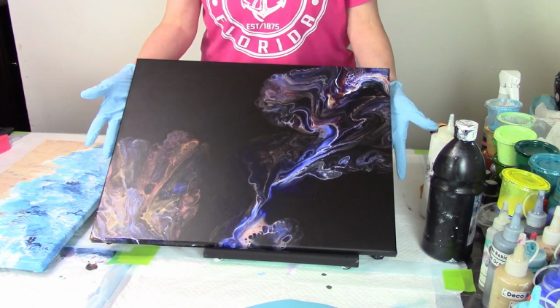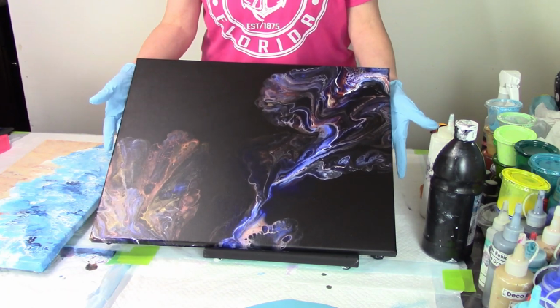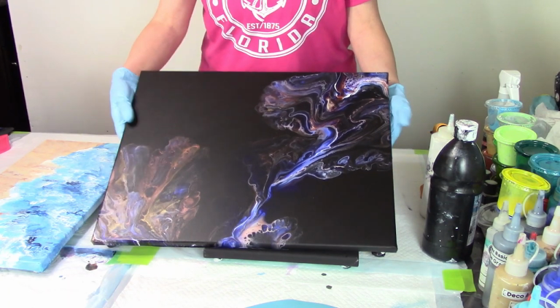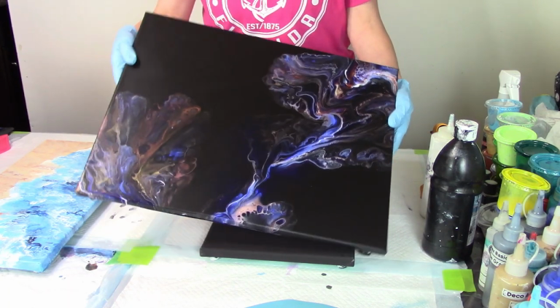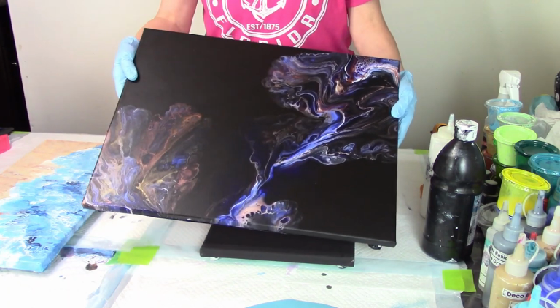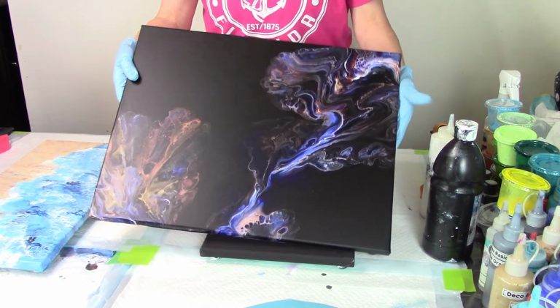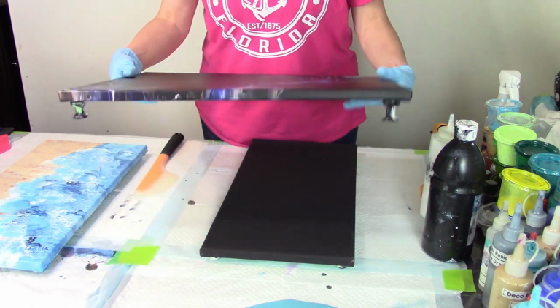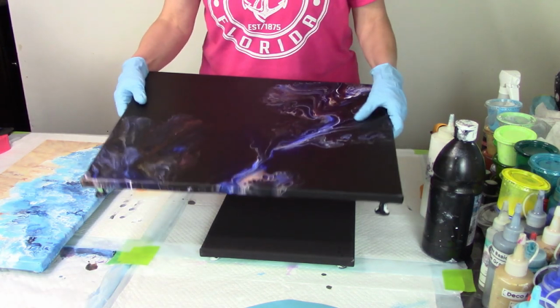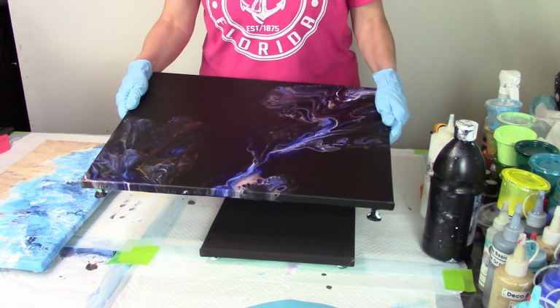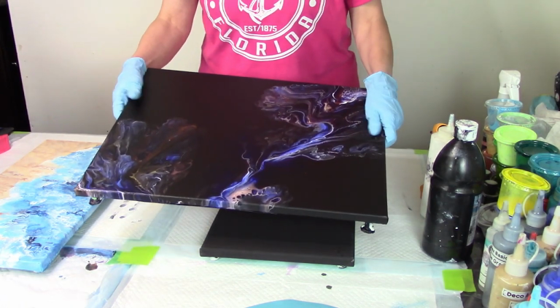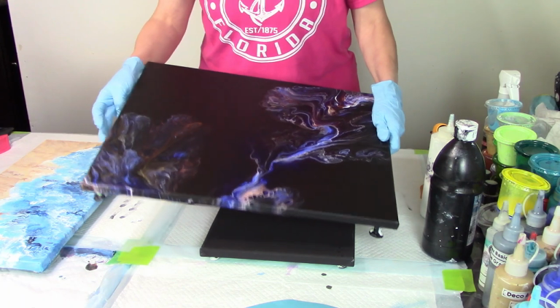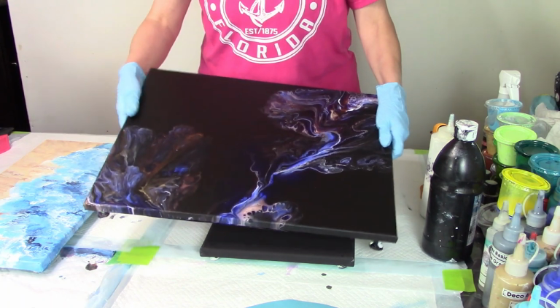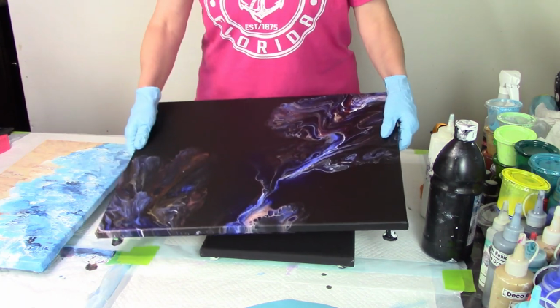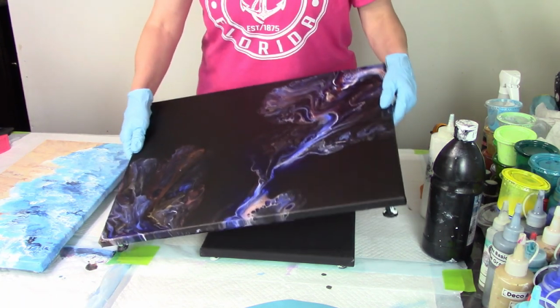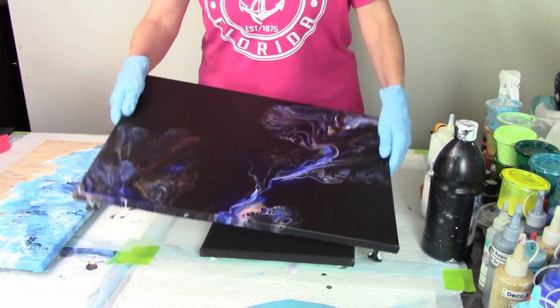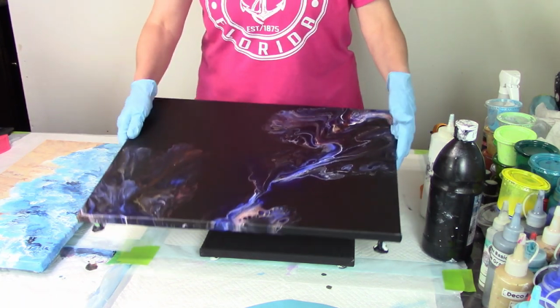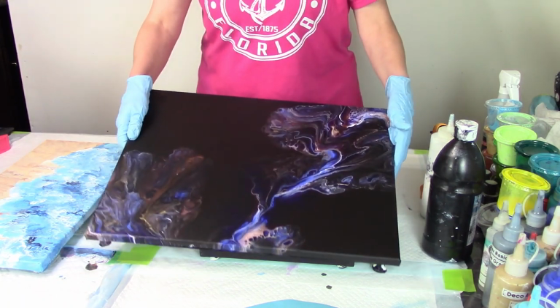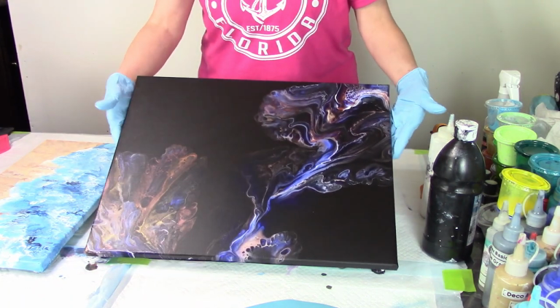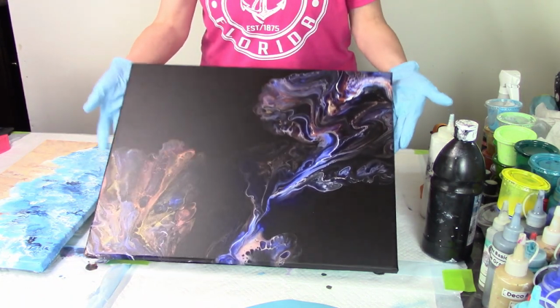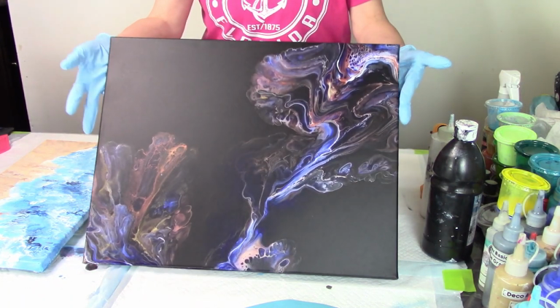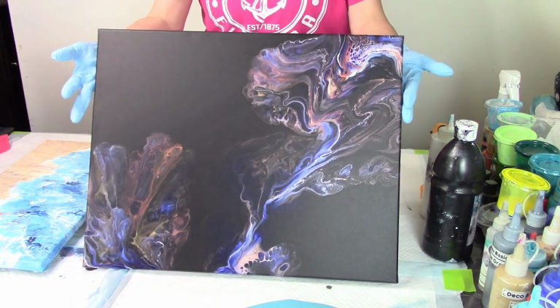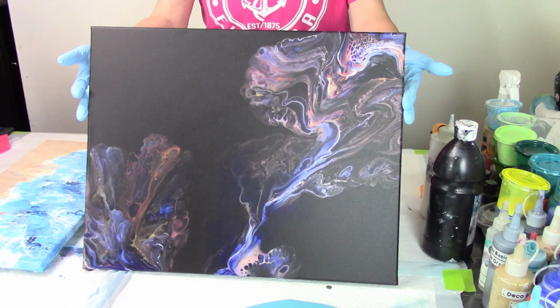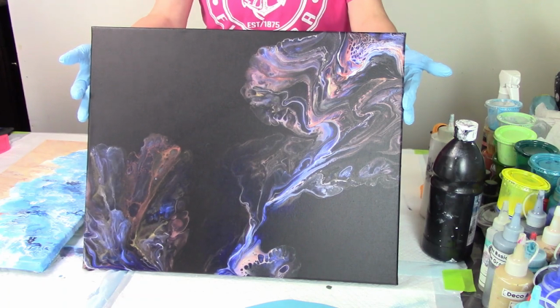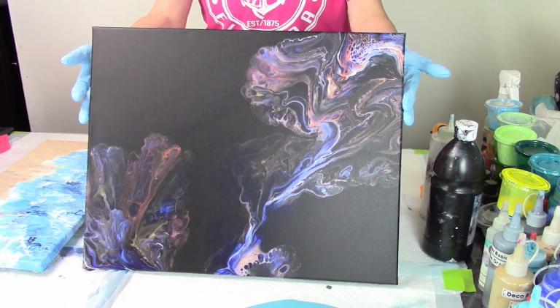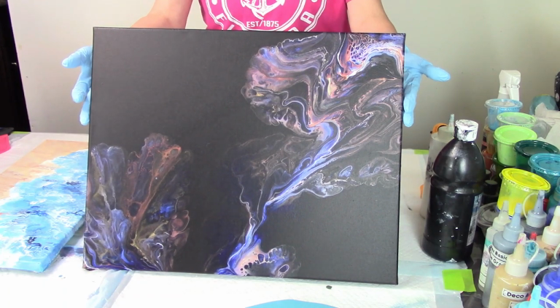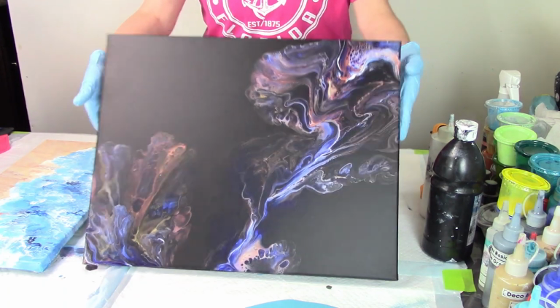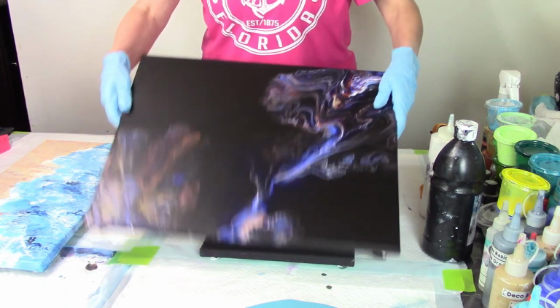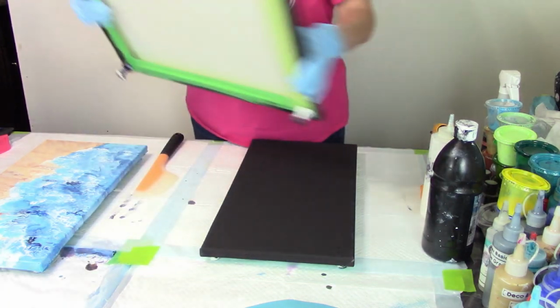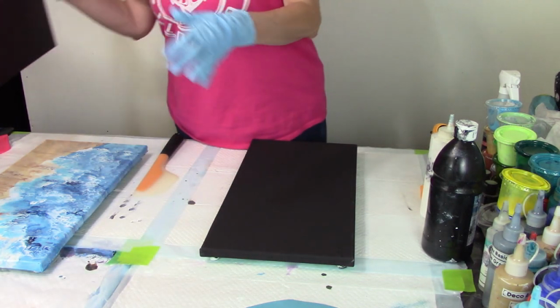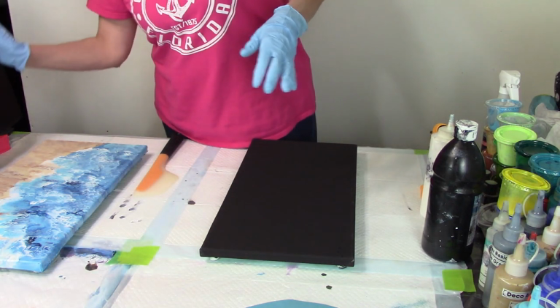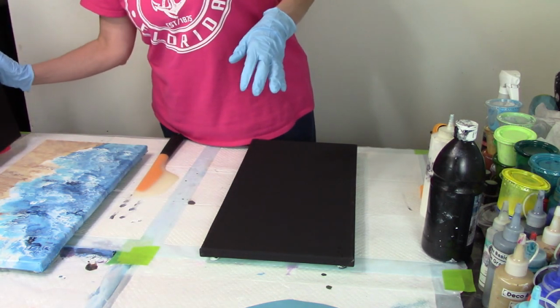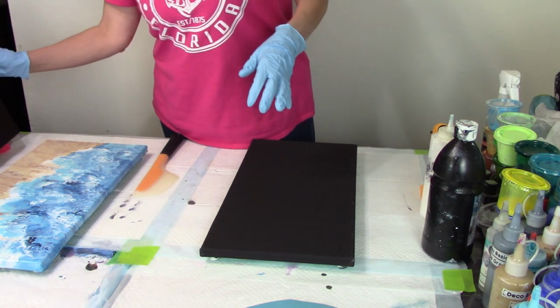Unfortunately, this is what happens sometimes. The paint is really loose and it can, when you're leaving it overnight — if you're not right there — this is what can happen. Oh well, life goes on.